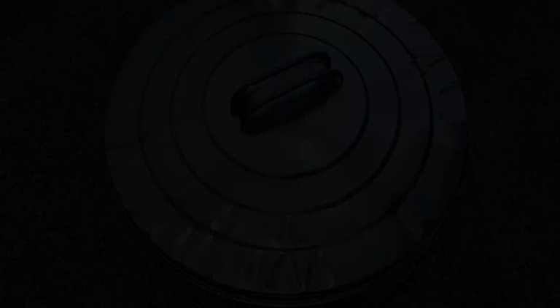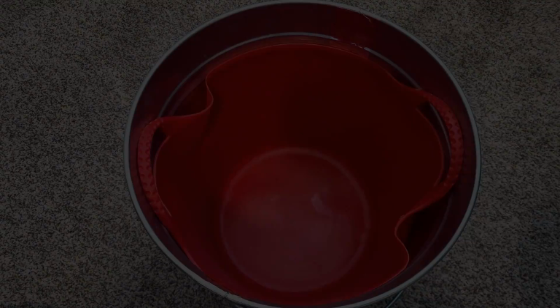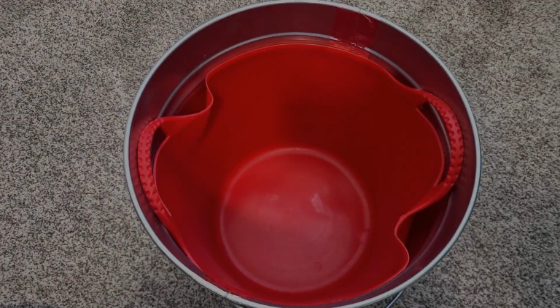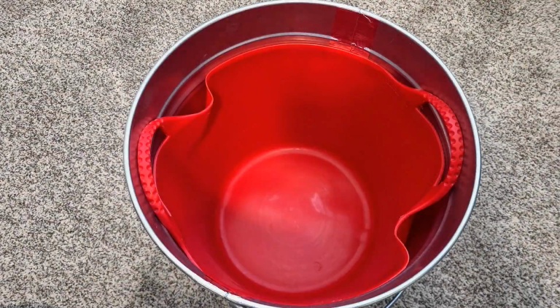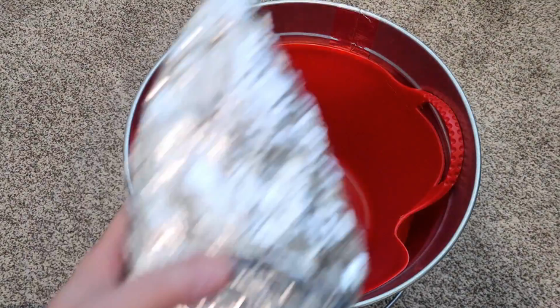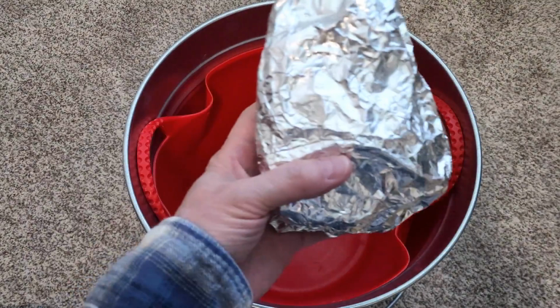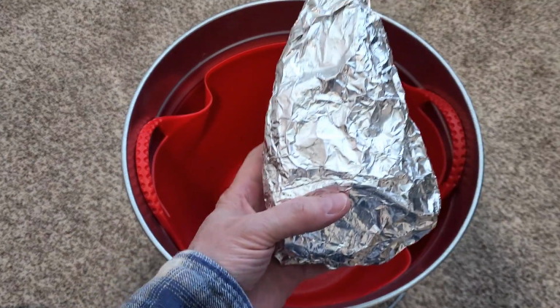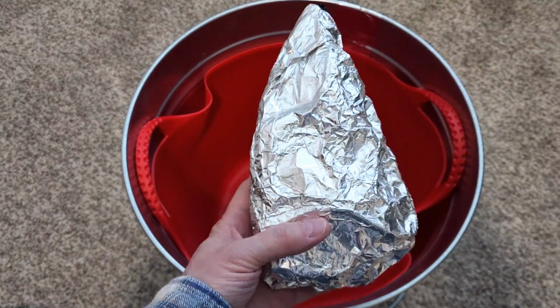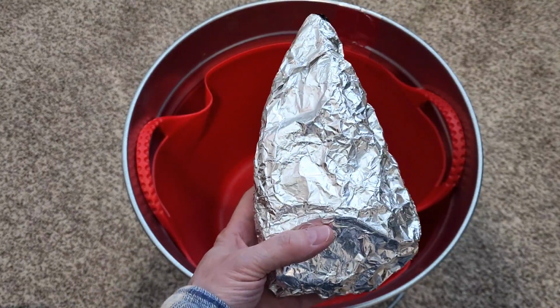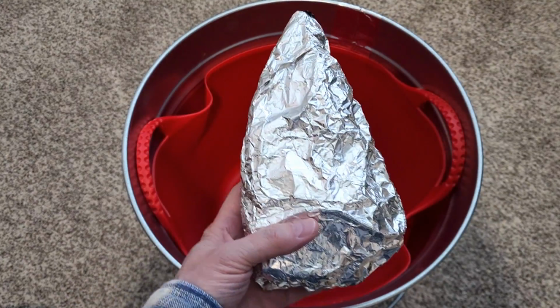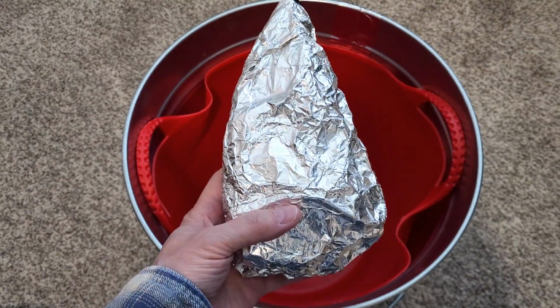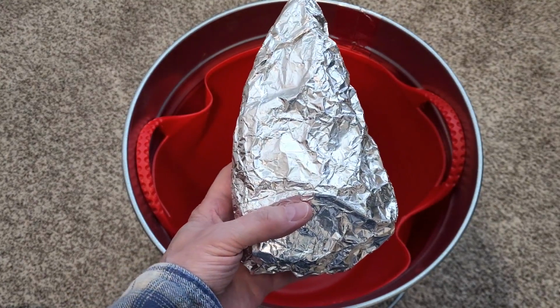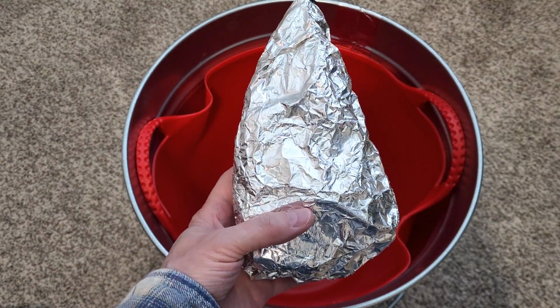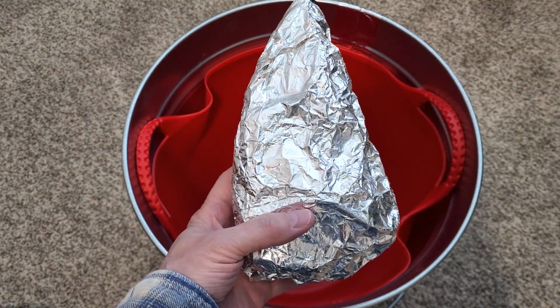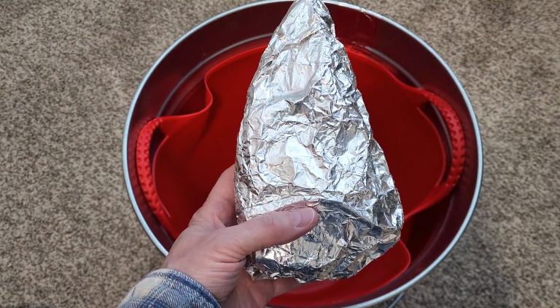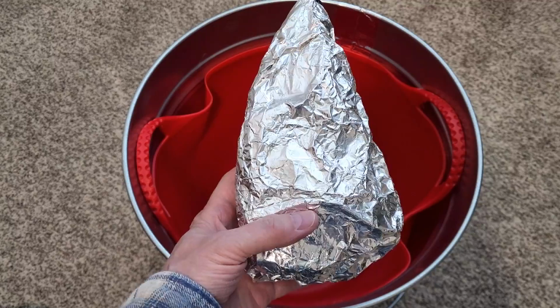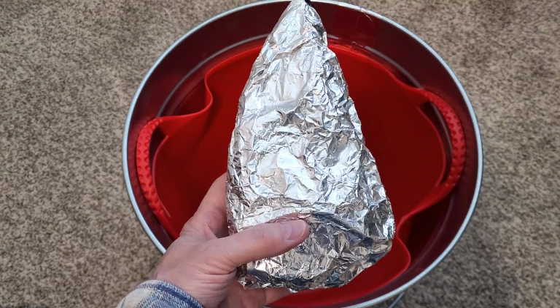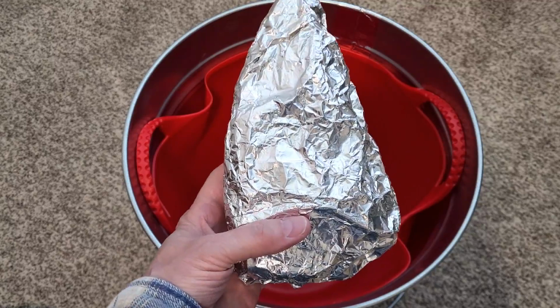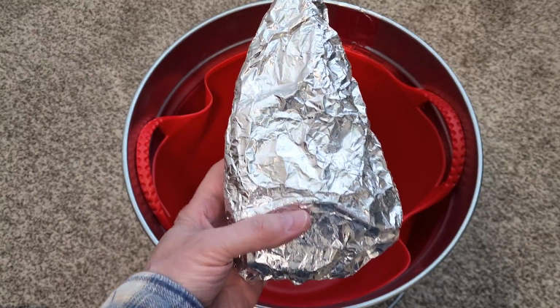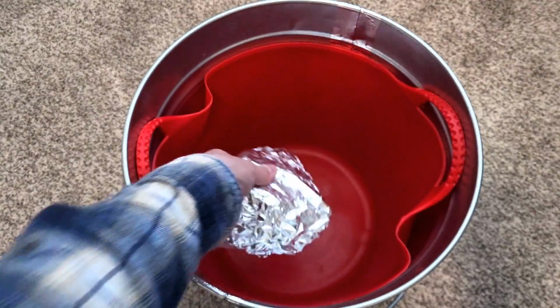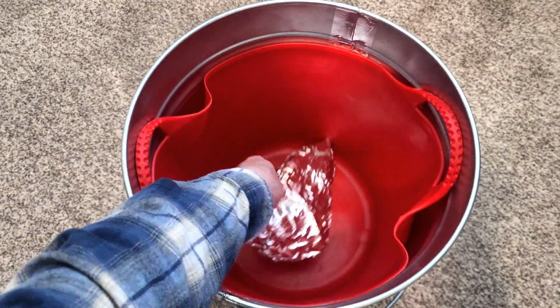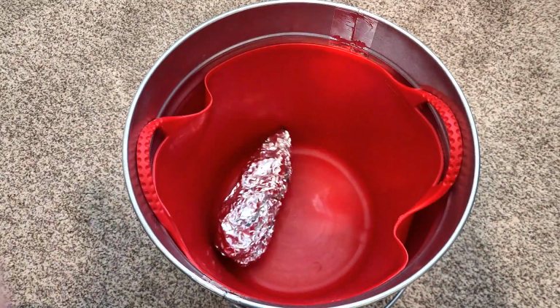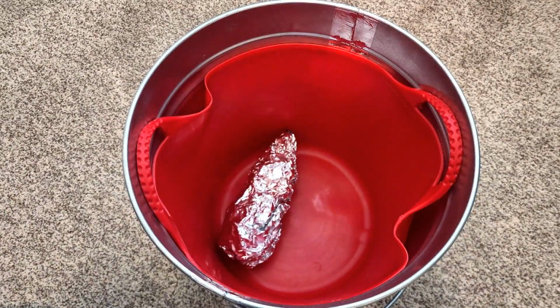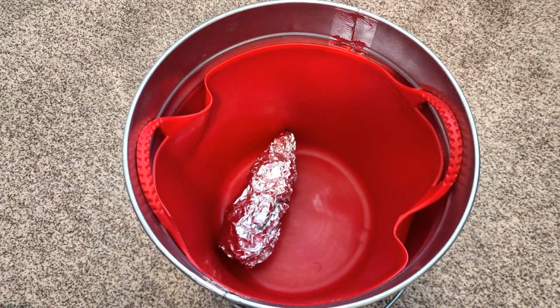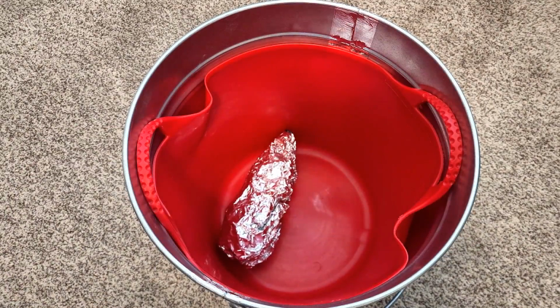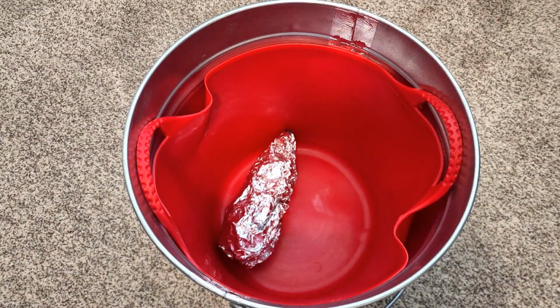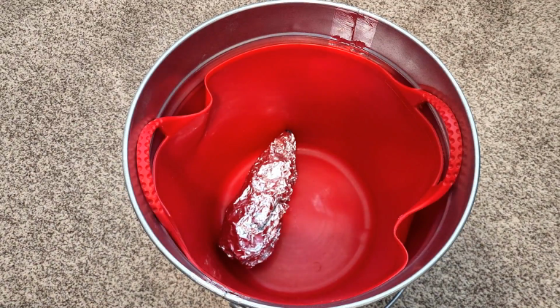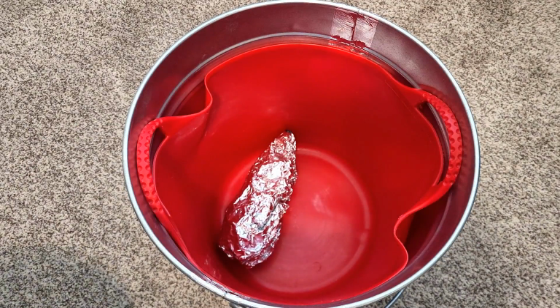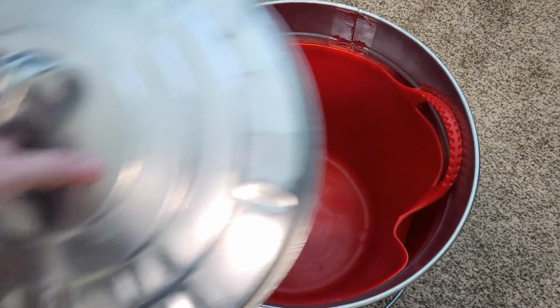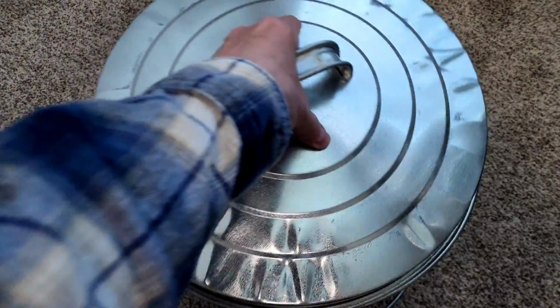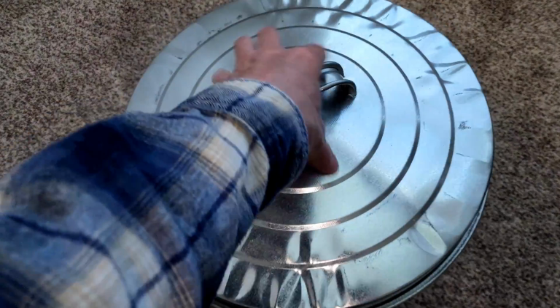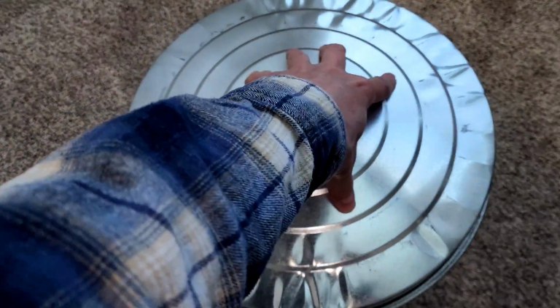If I put the radio in a plastic bag and wrap it in foil, the signal still gets through. But if I put it in the Faraday cage with foil wrapped around it, the signal does not get through.